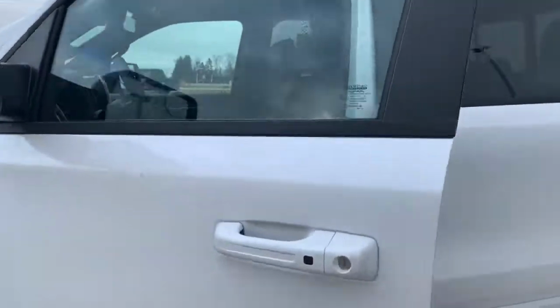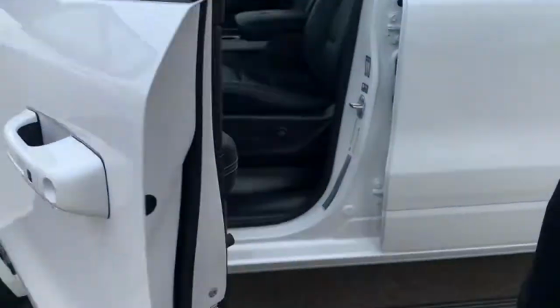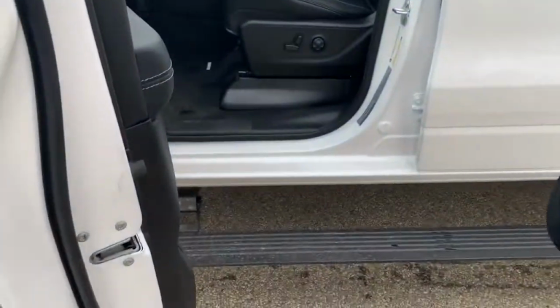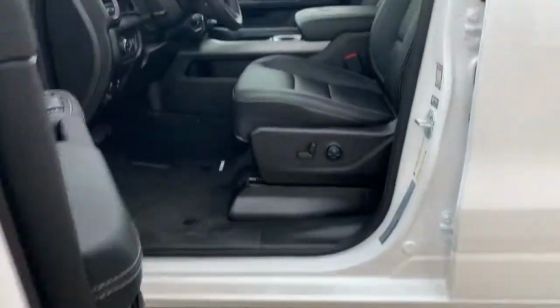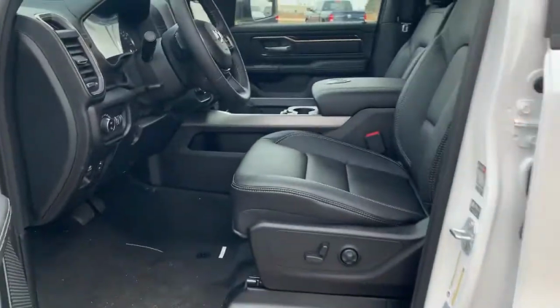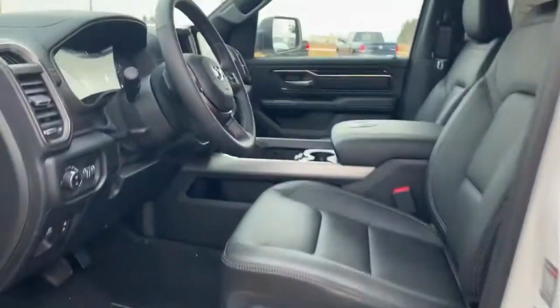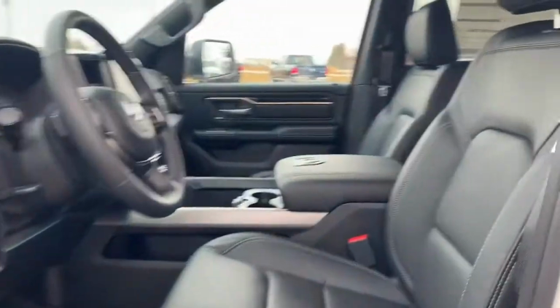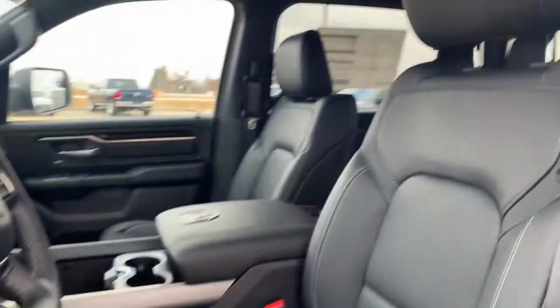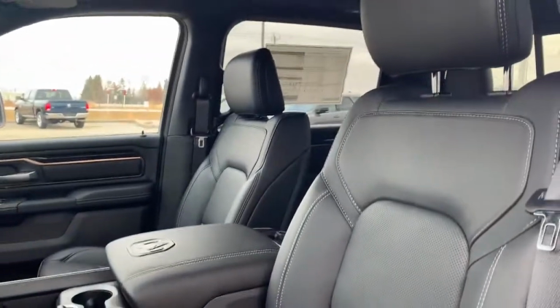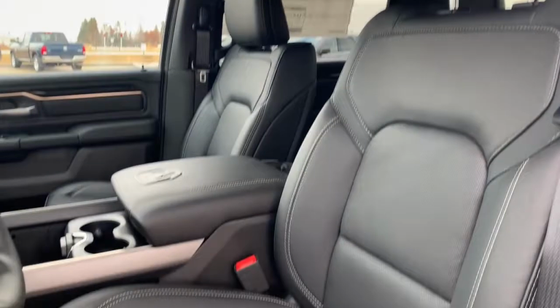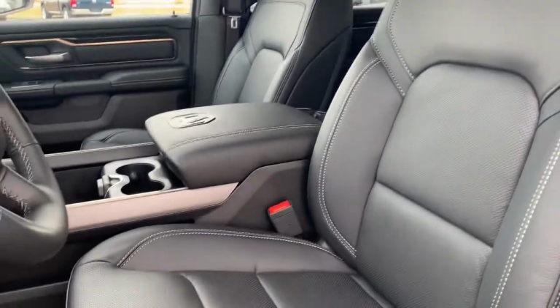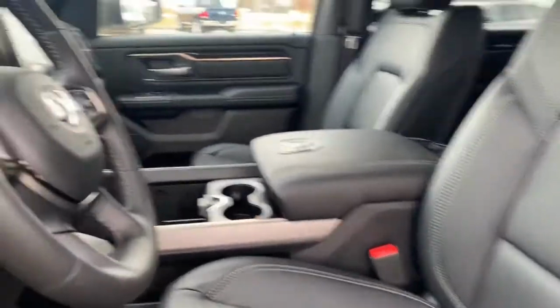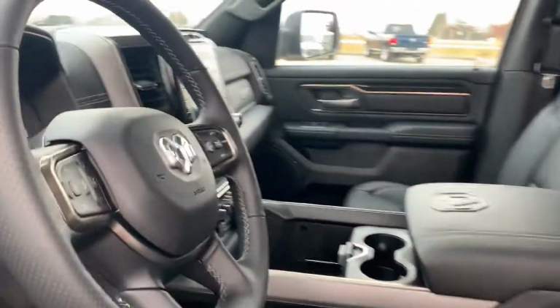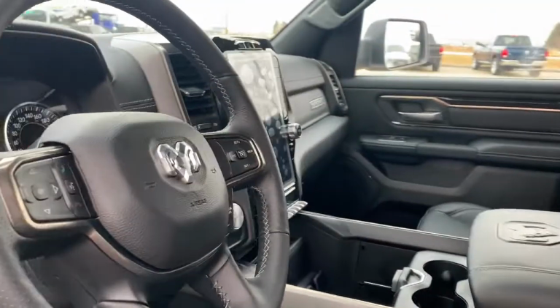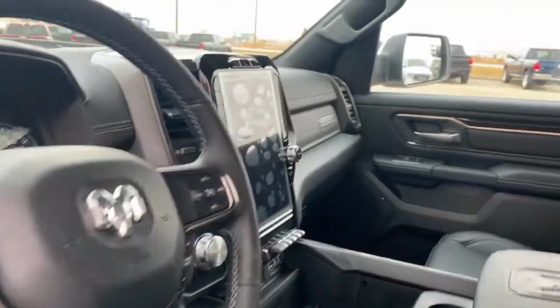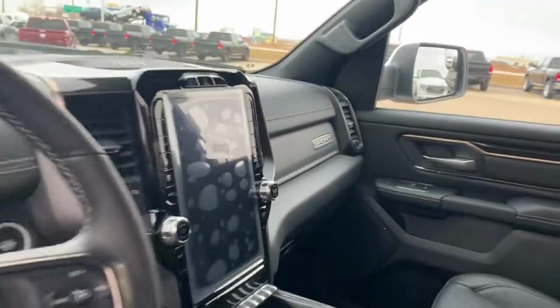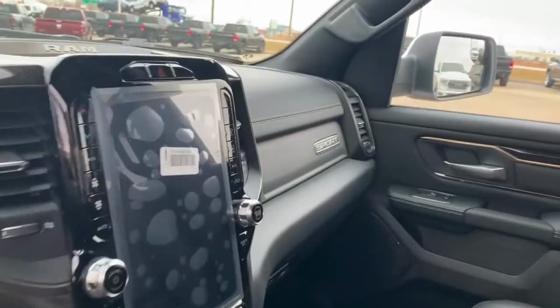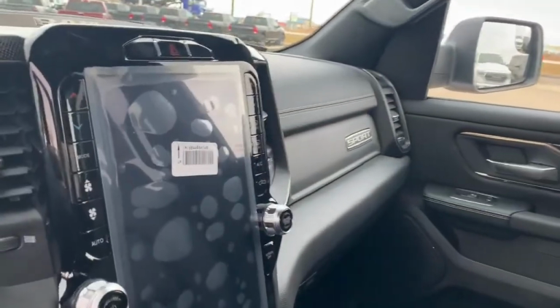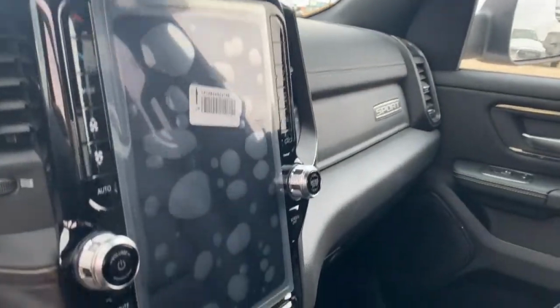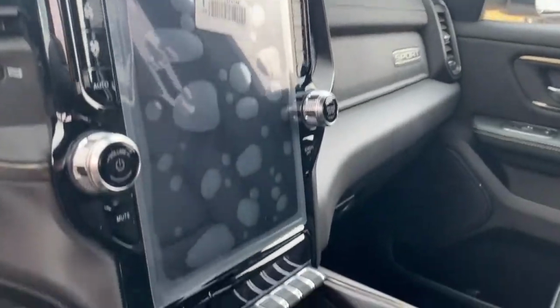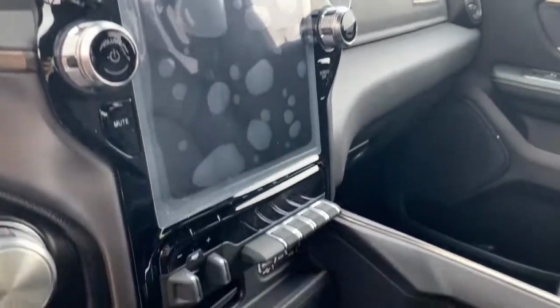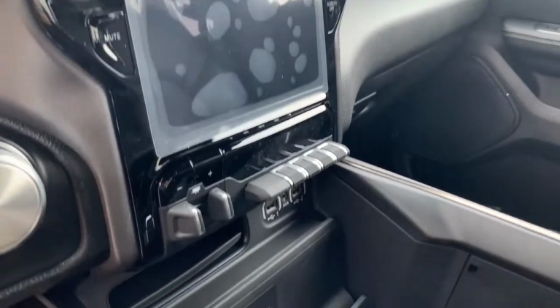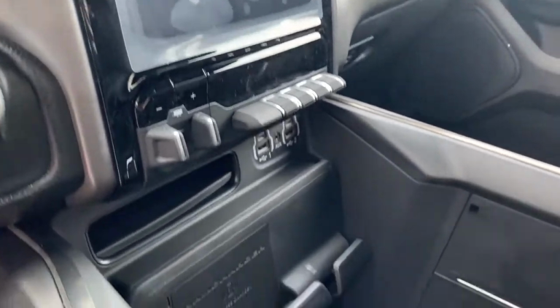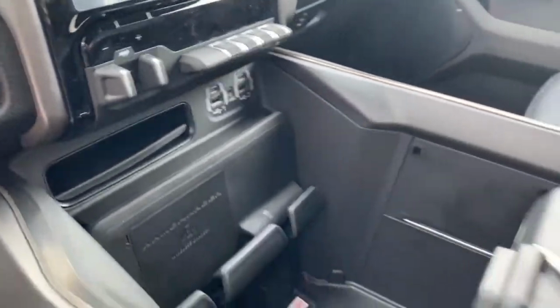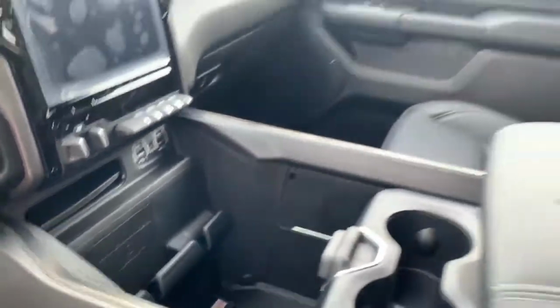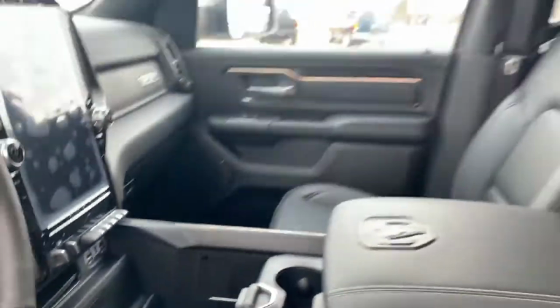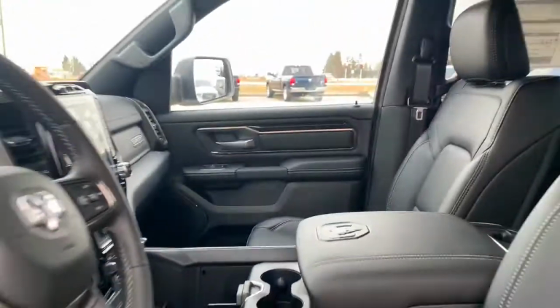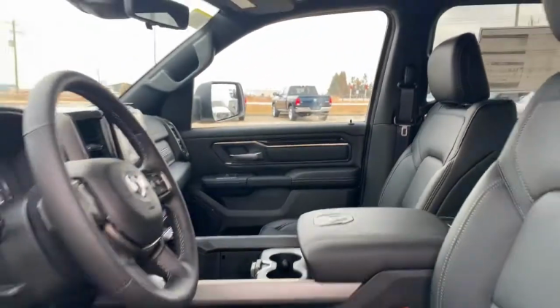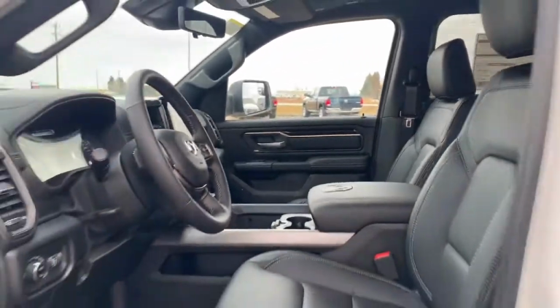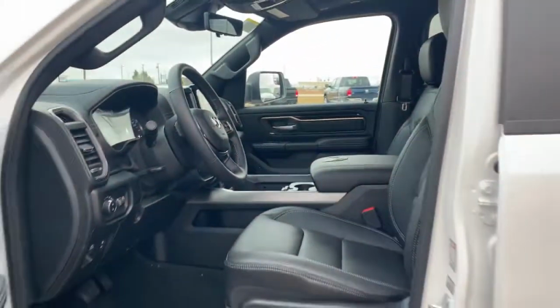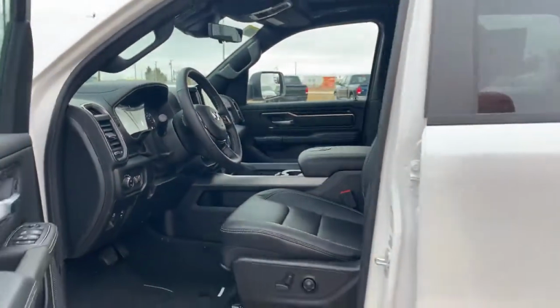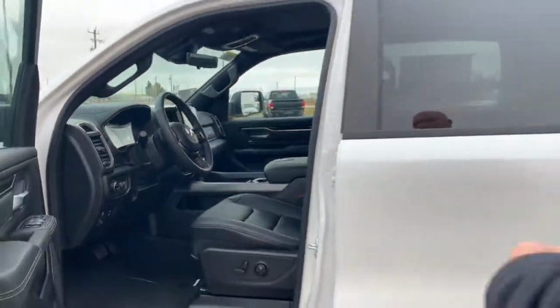Inside, once you use the power running boards, it has a 12-inch Uconnect screen with multiple USB ports. It has power pedals to help you get situated a little better.